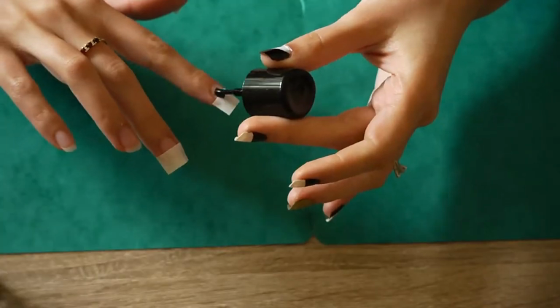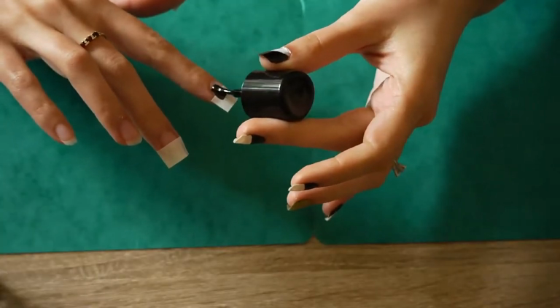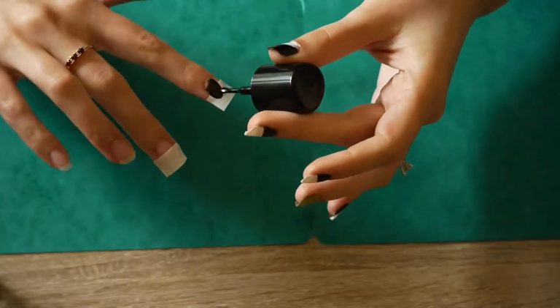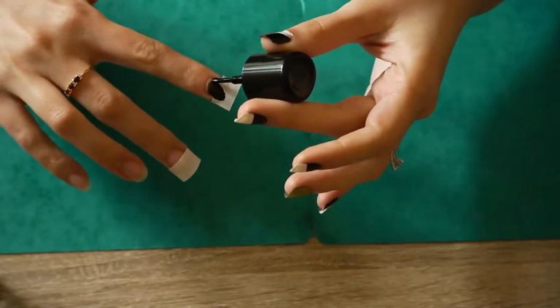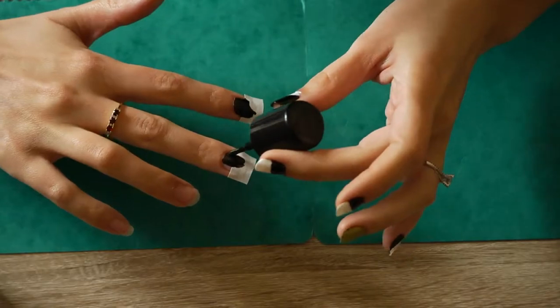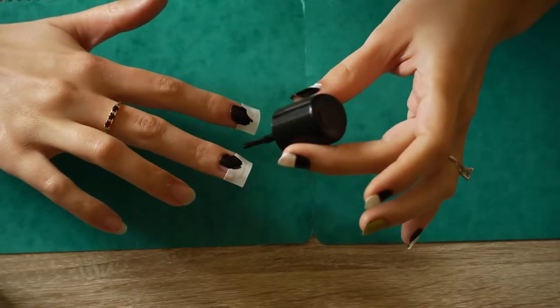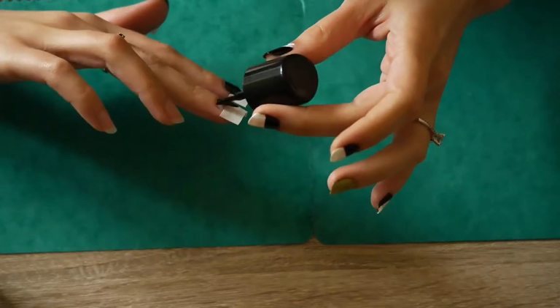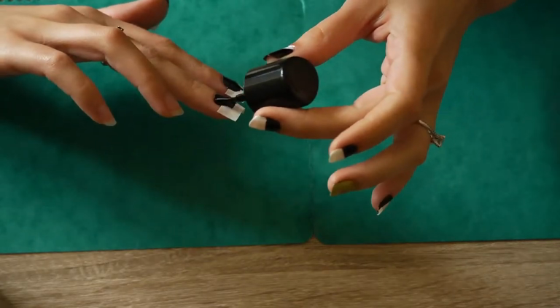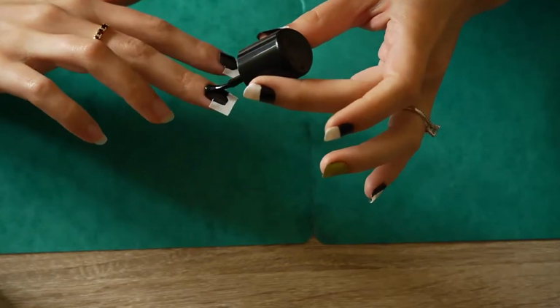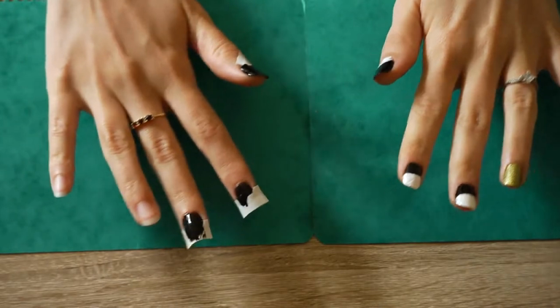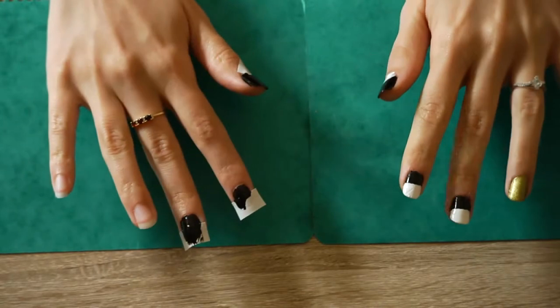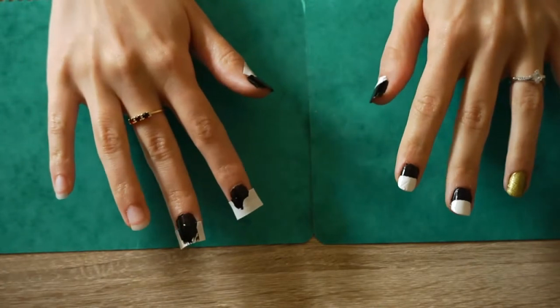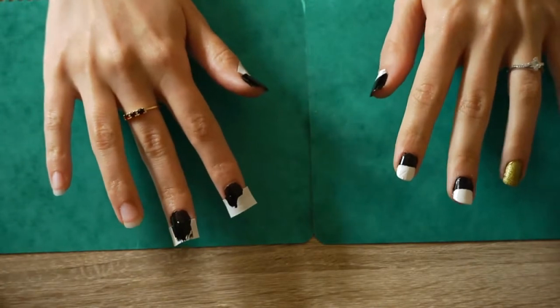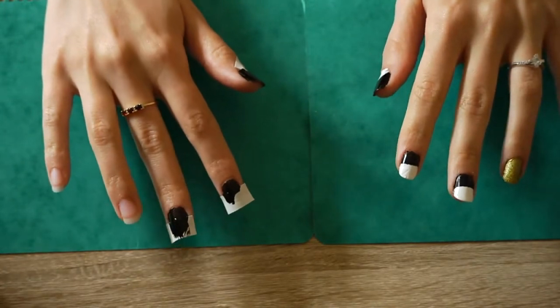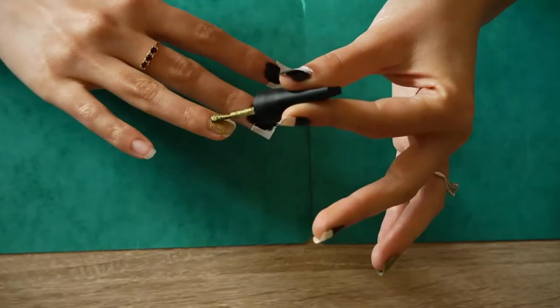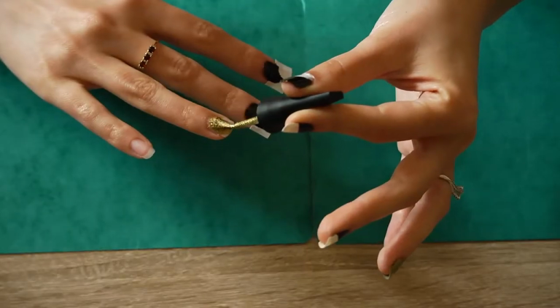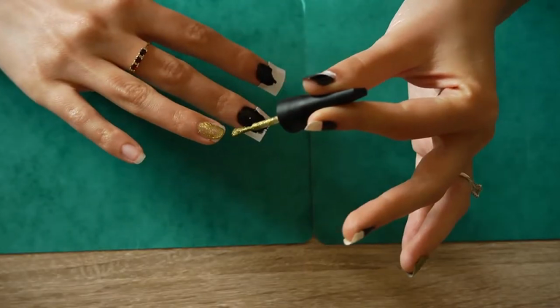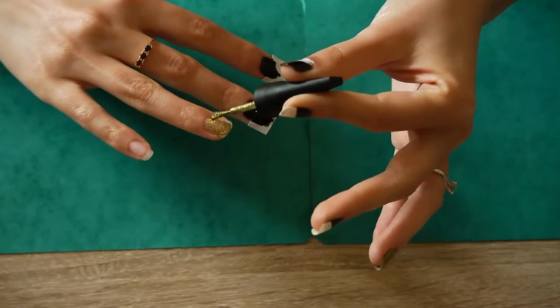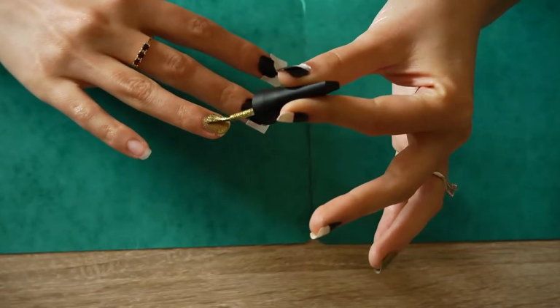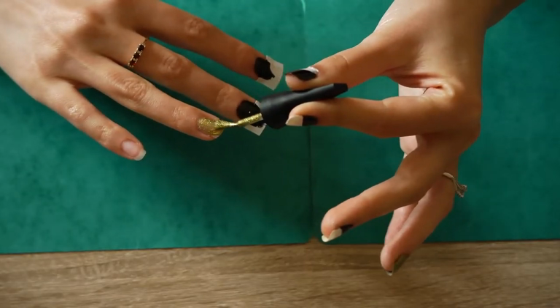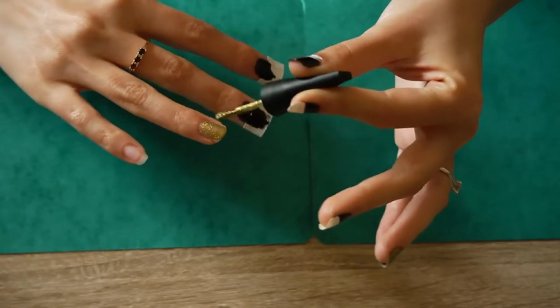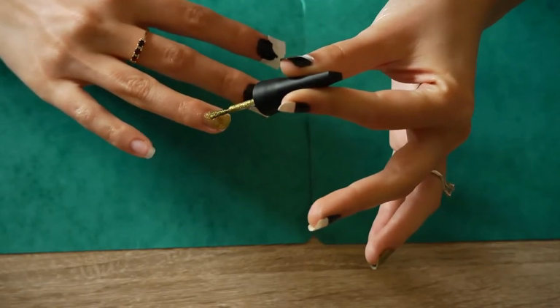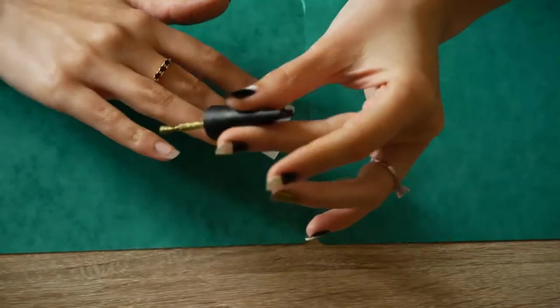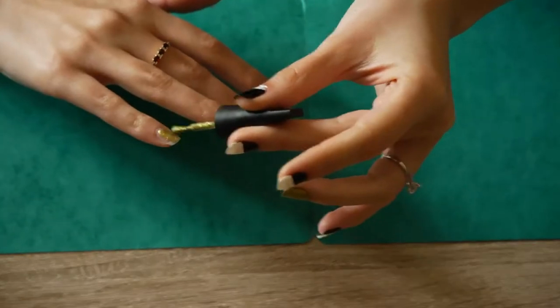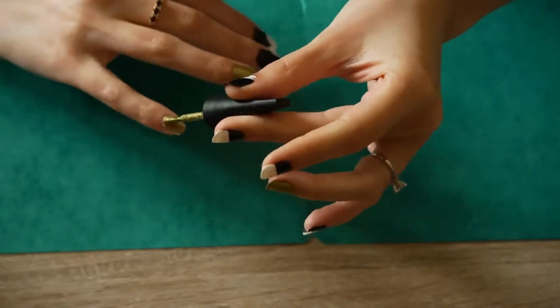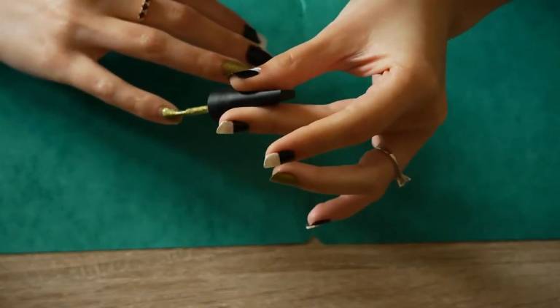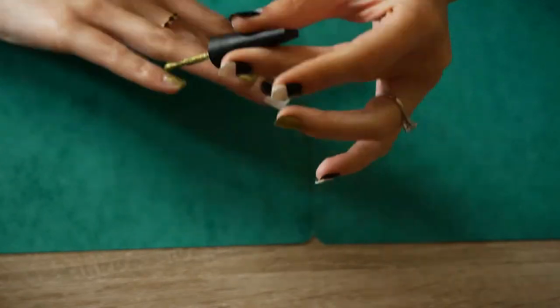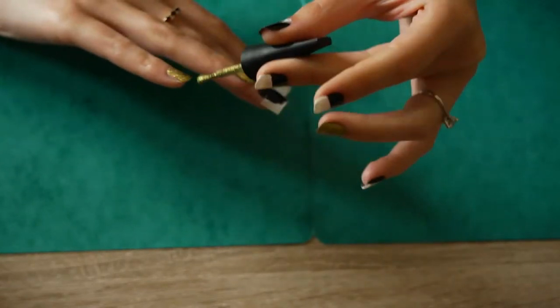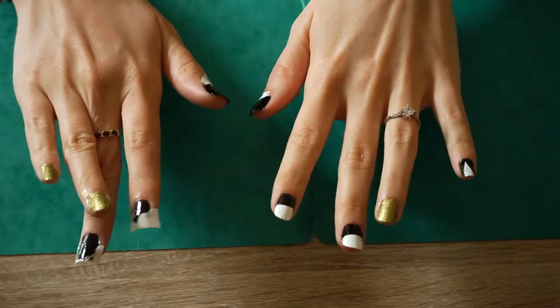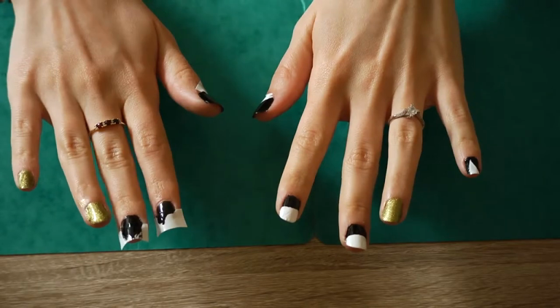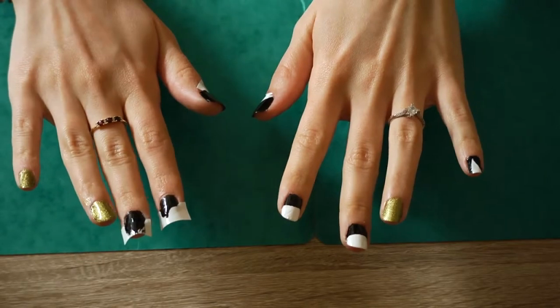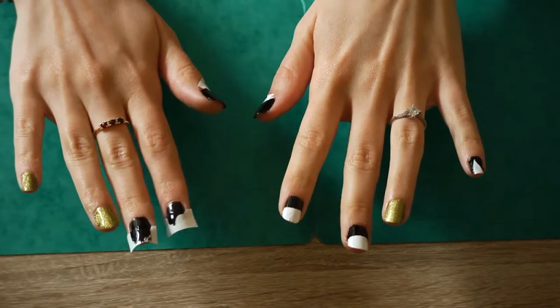The hard part is the left hand when you are right handed. I did the same design only that I made the ring finger and the pinky all gold for this hand.